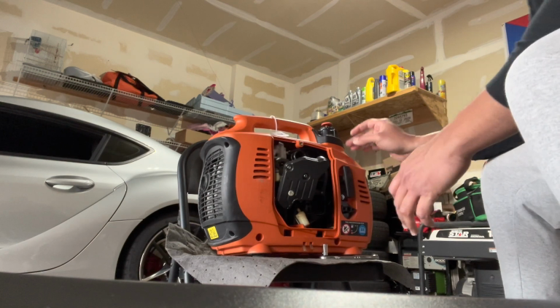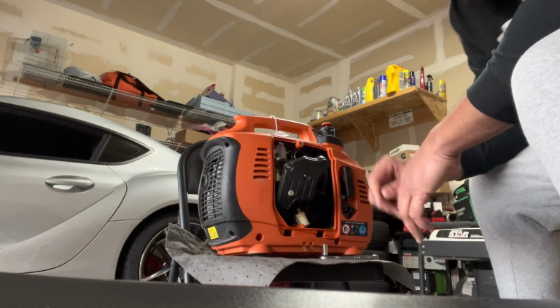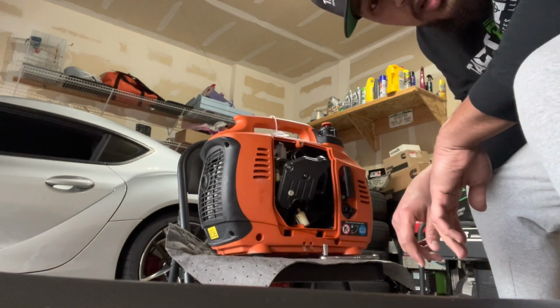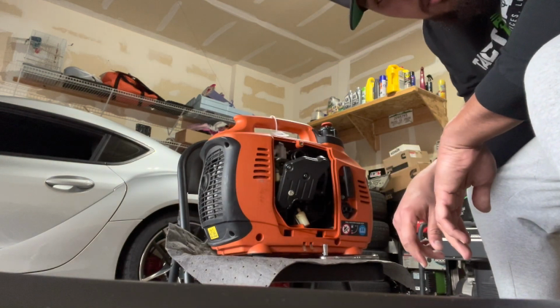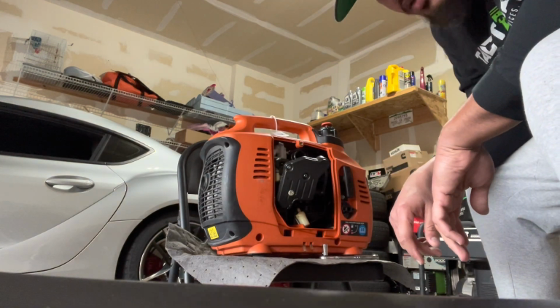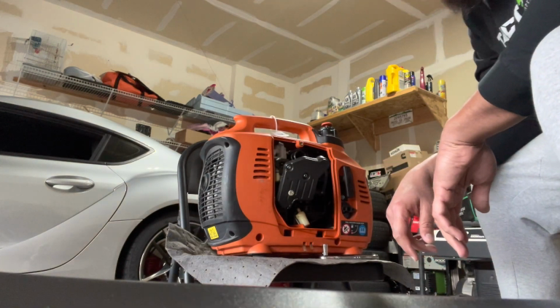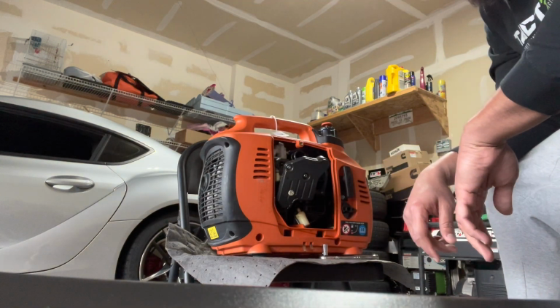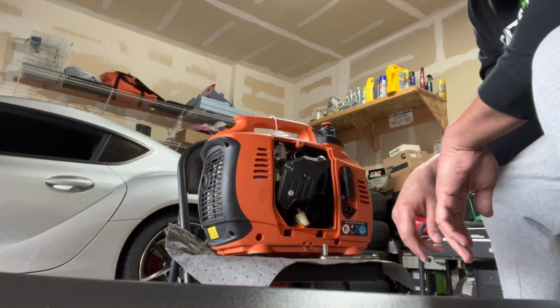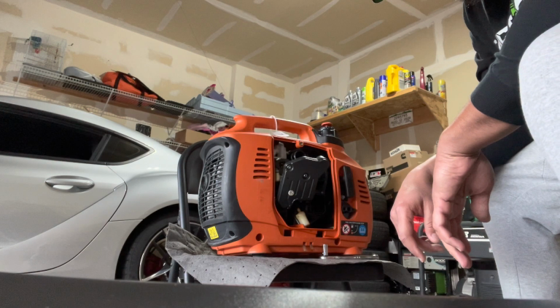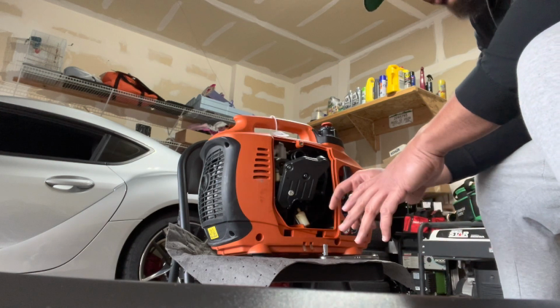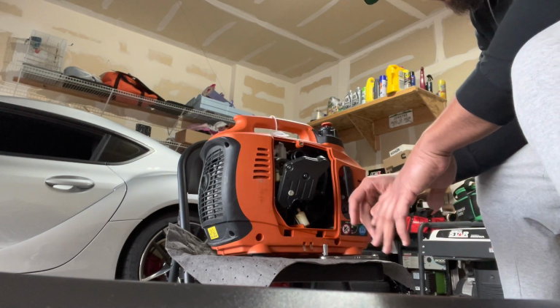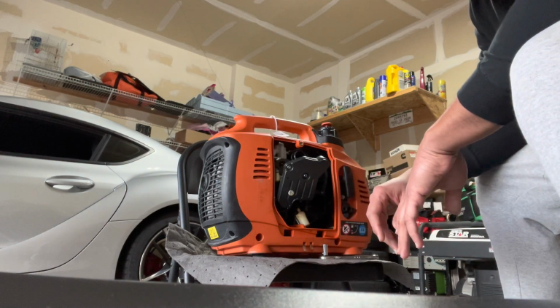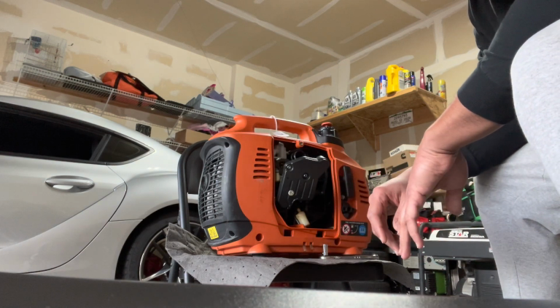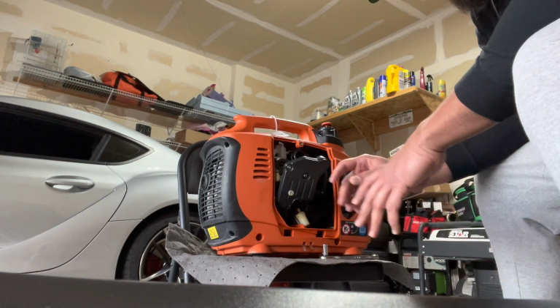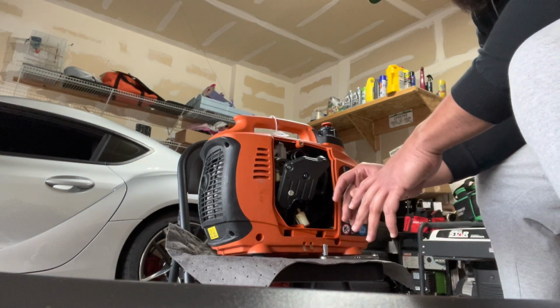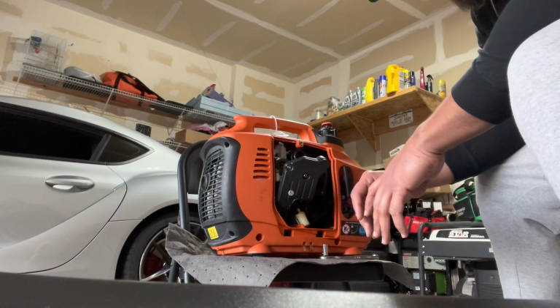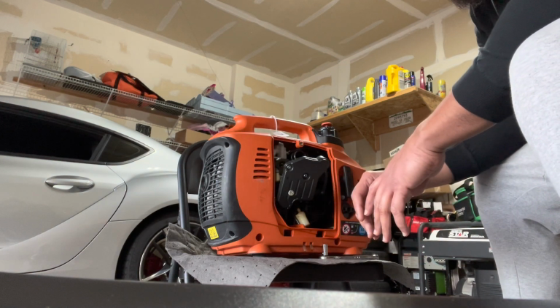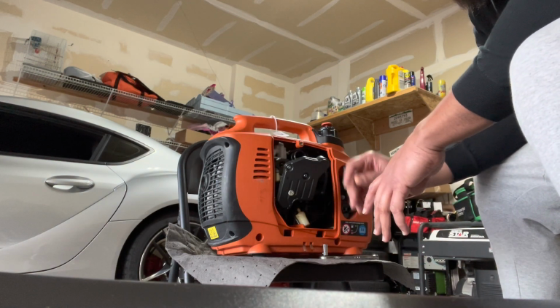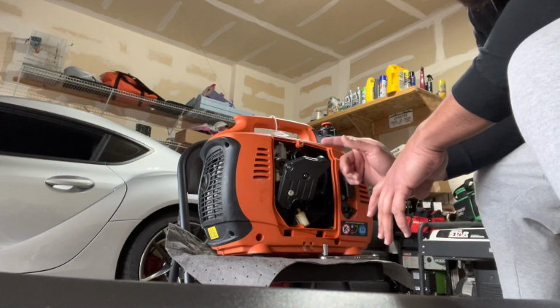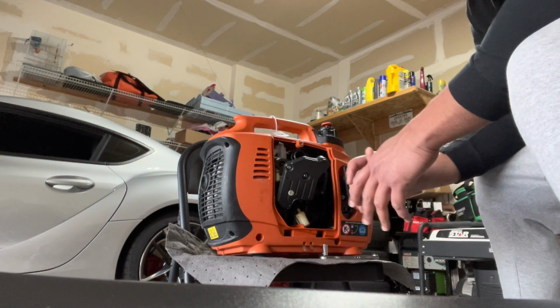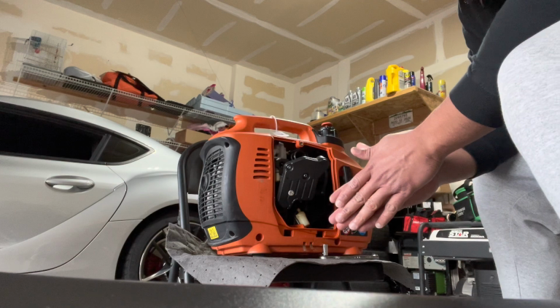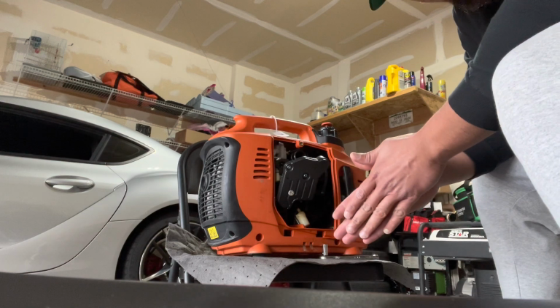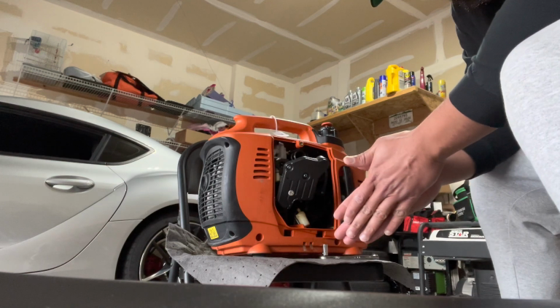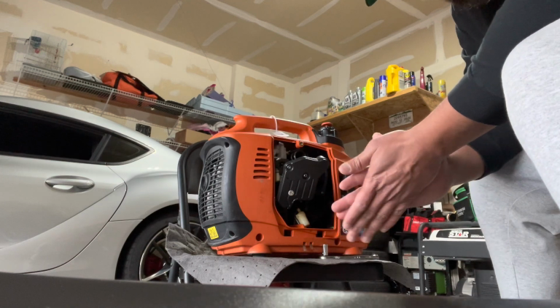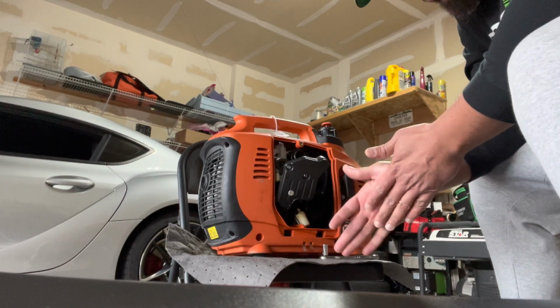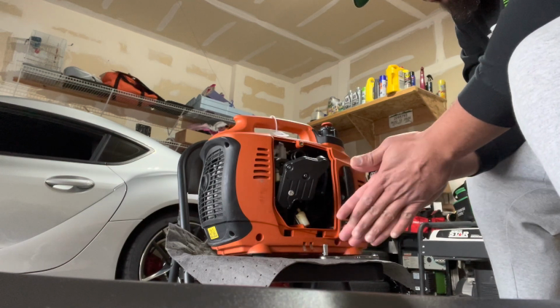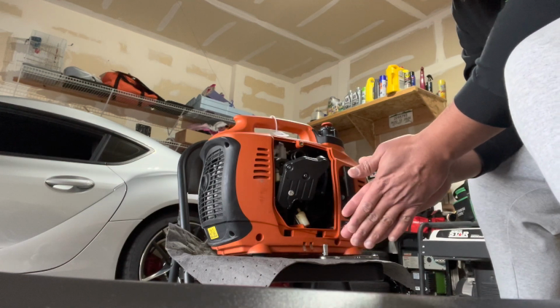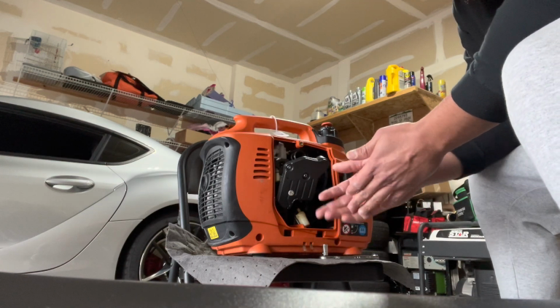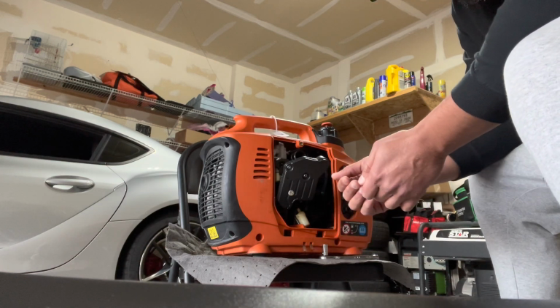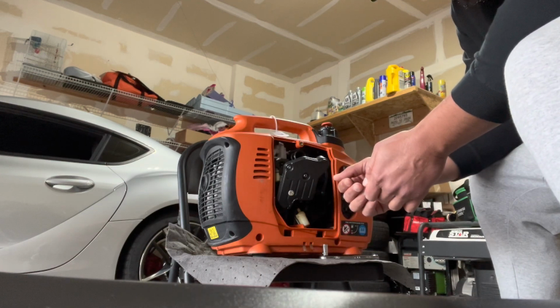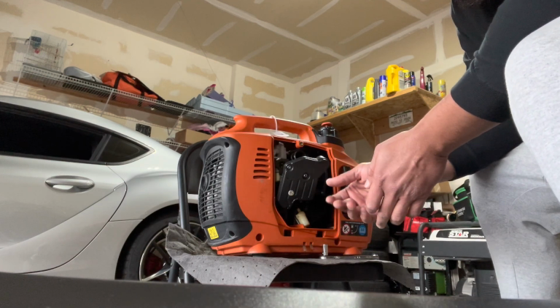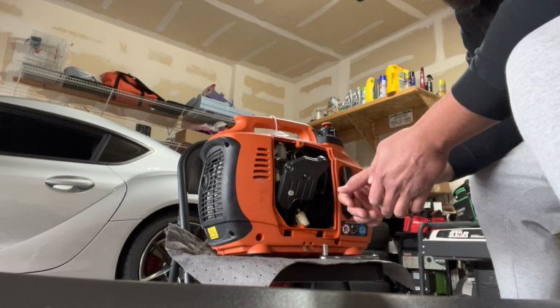Okay, we're getting somewhere. We had a crank — it tried to start but then shut down. So it's definitely a dirty carburetor. I'm going to take it all out and give it a good clean.